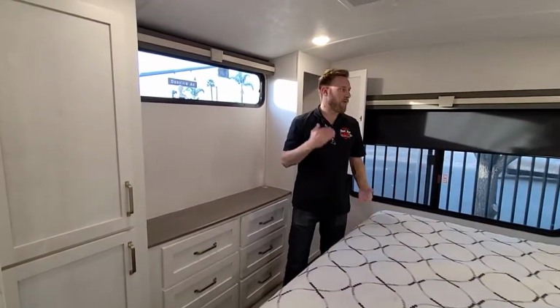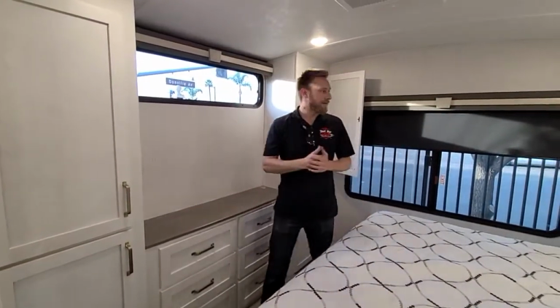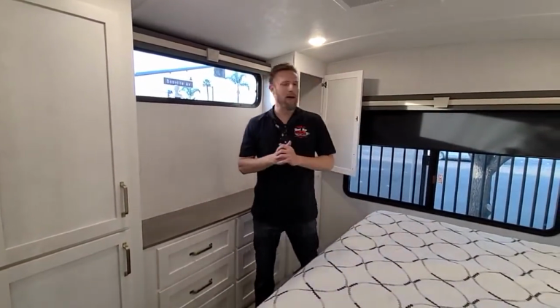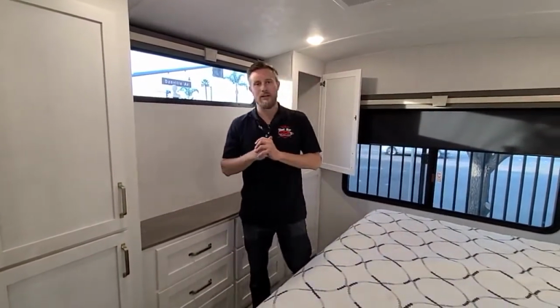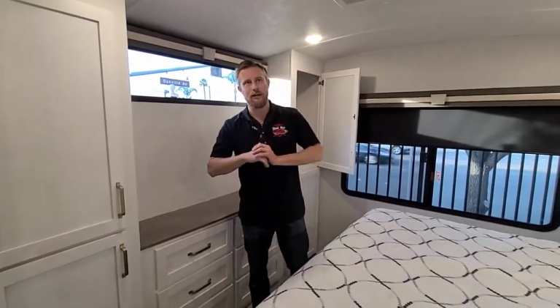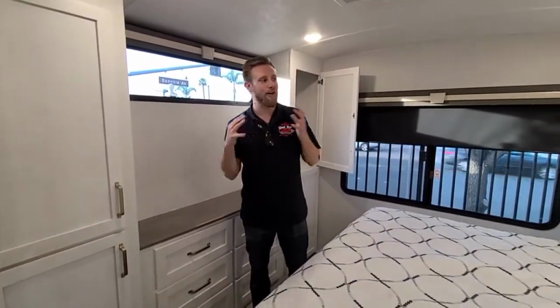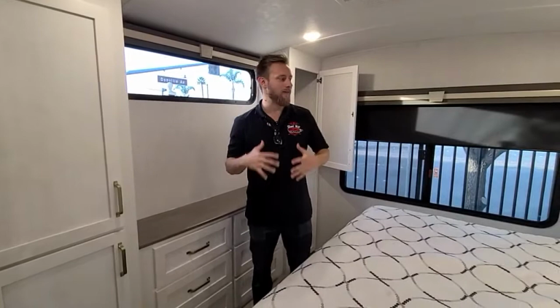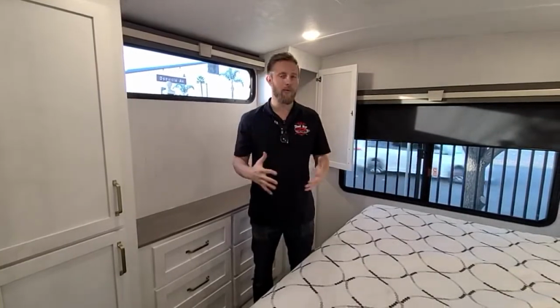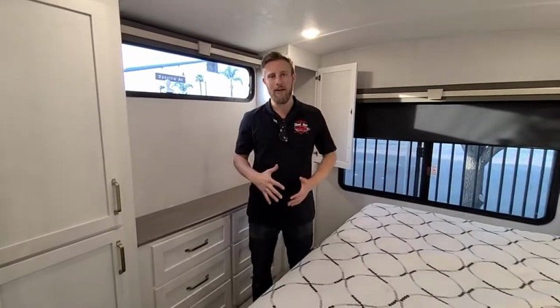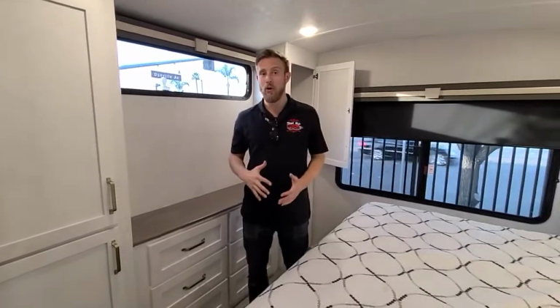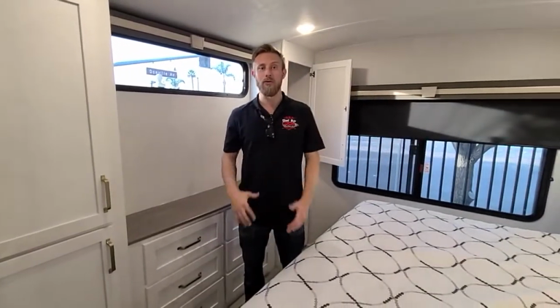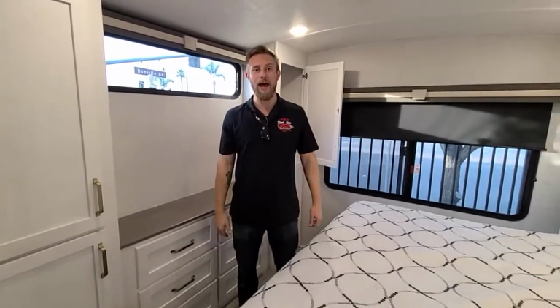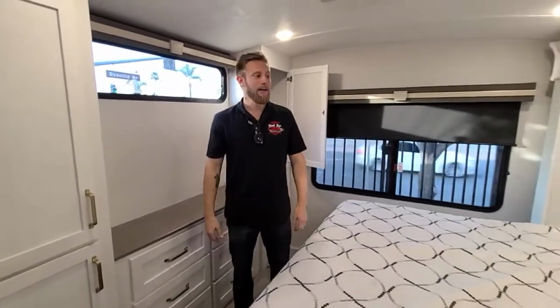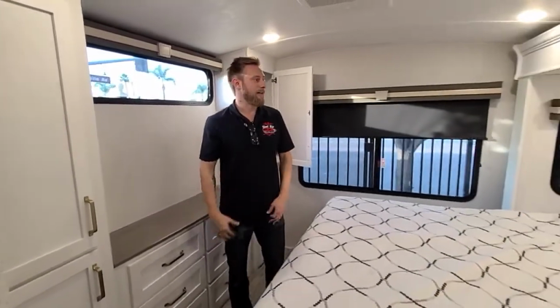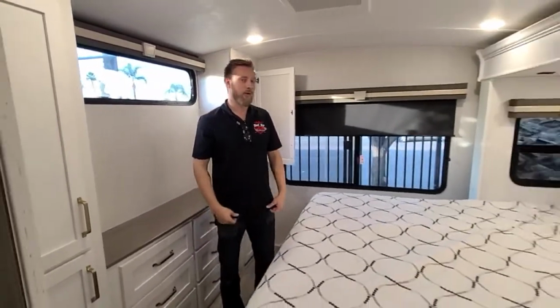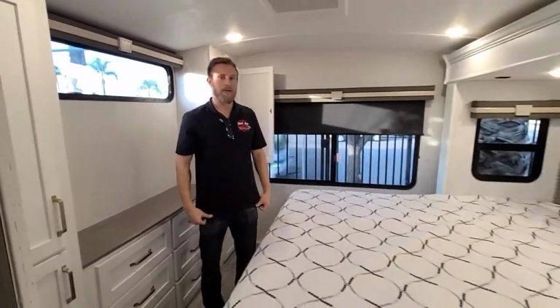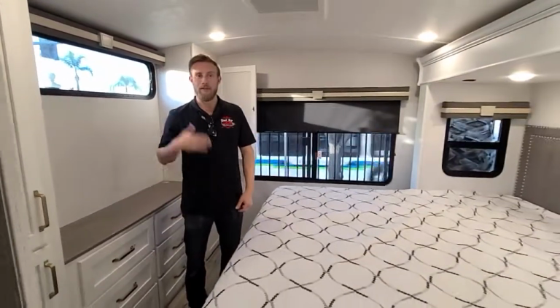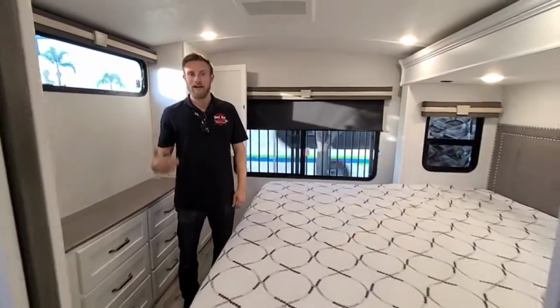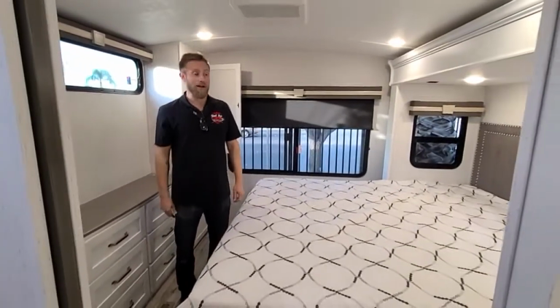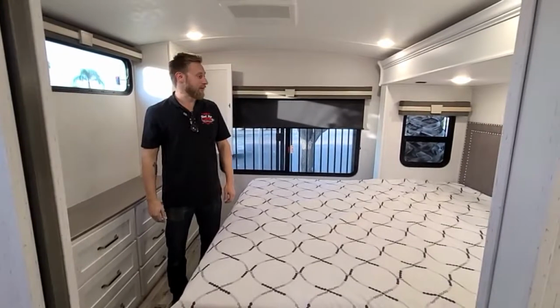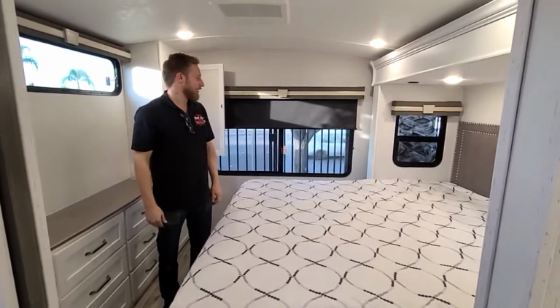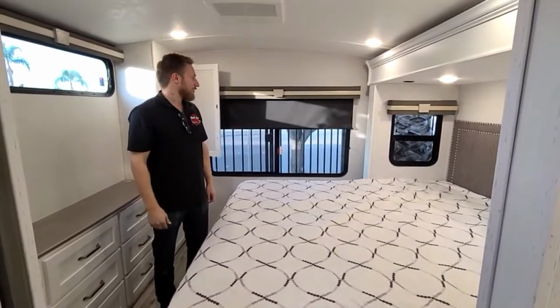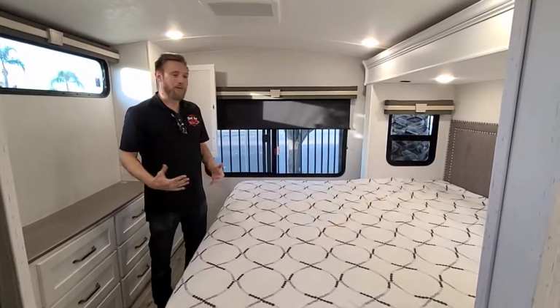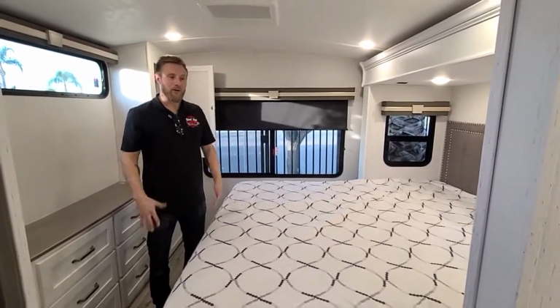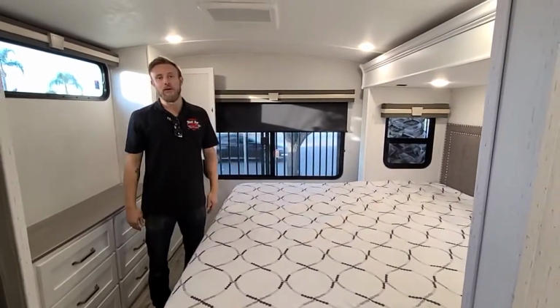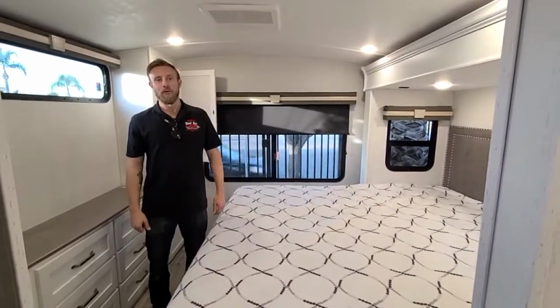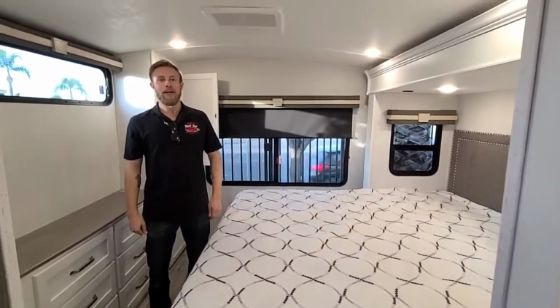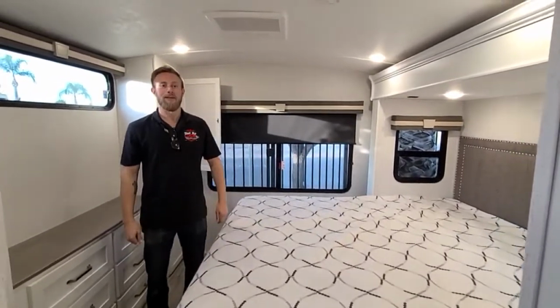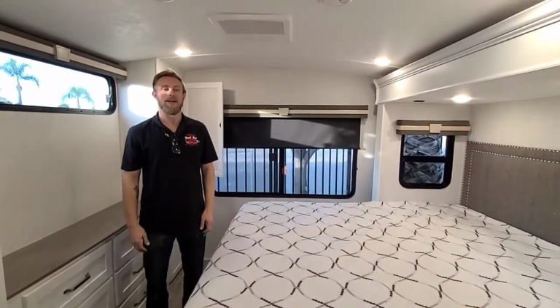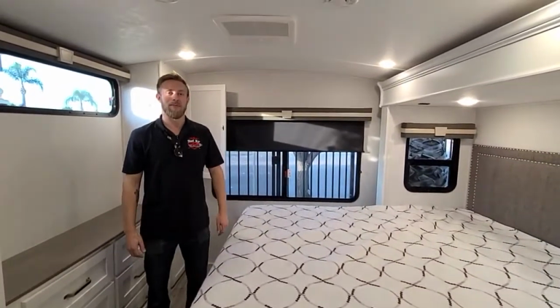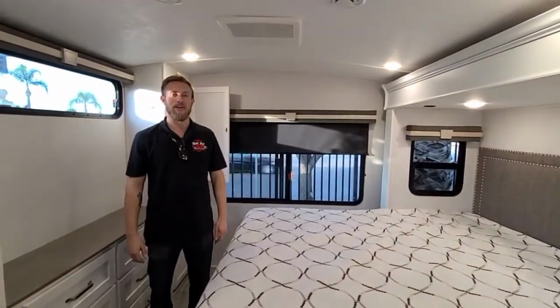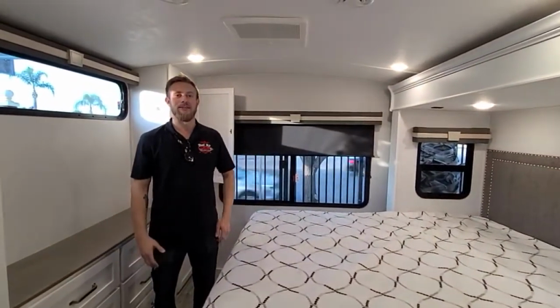It's a modern farmhouse look — very white, very bright, like a lot of the new homes are doing, and the Astoria is bringing that style to their travel trailers. It's a very cool unit and a very cool floor plan. Come on down to CME RV and see me.